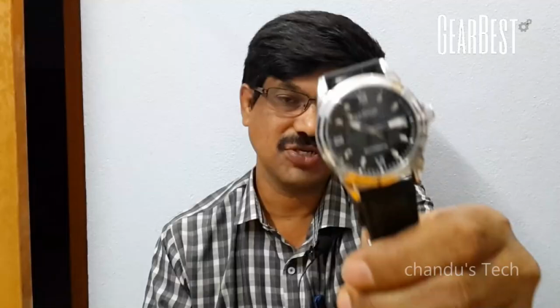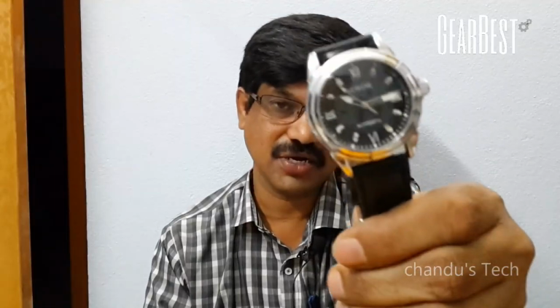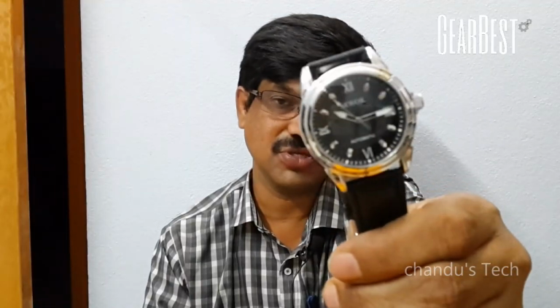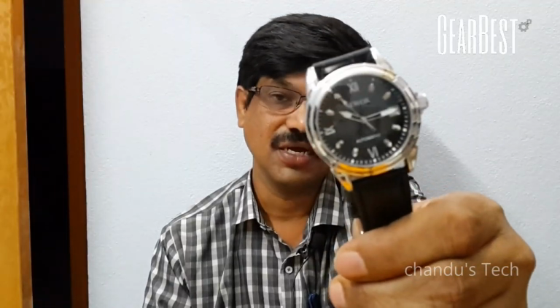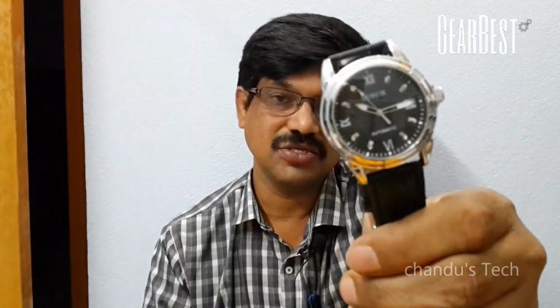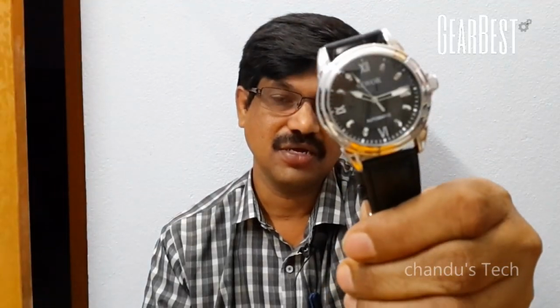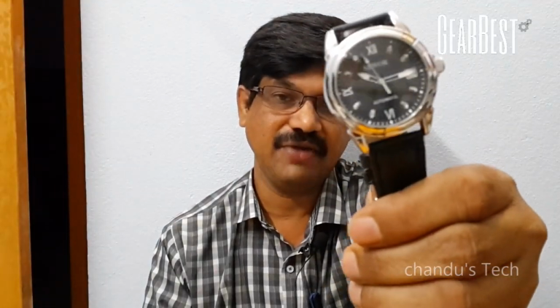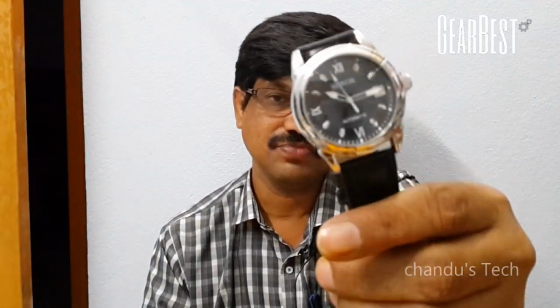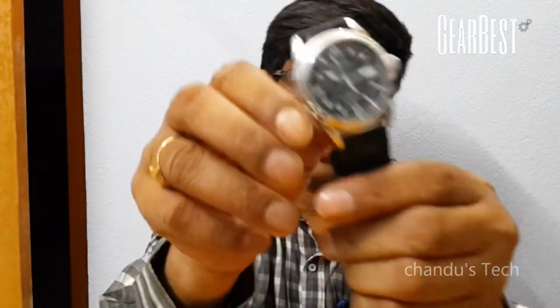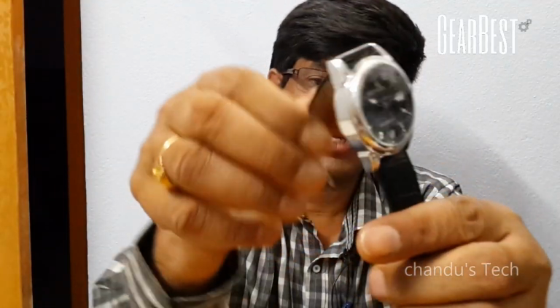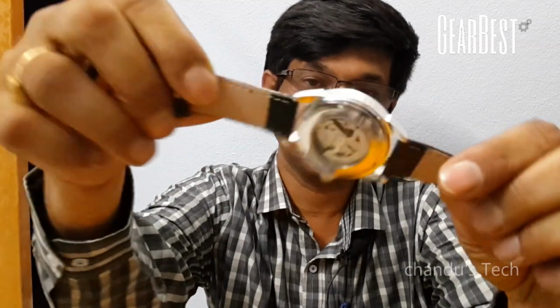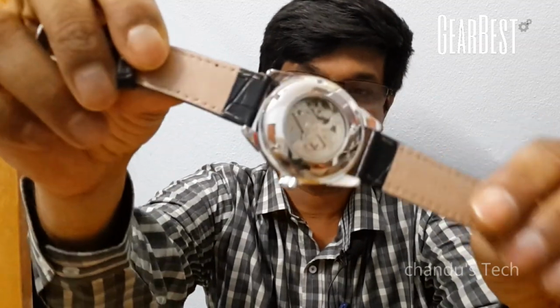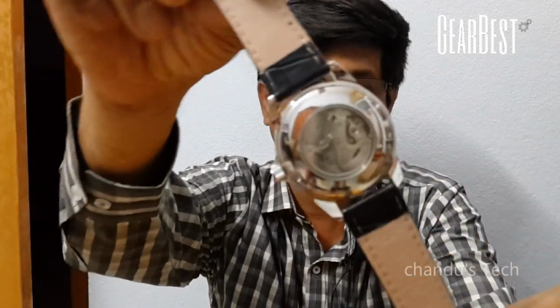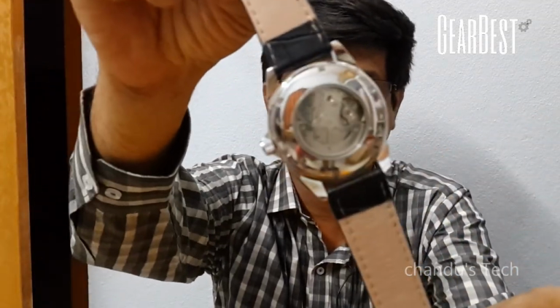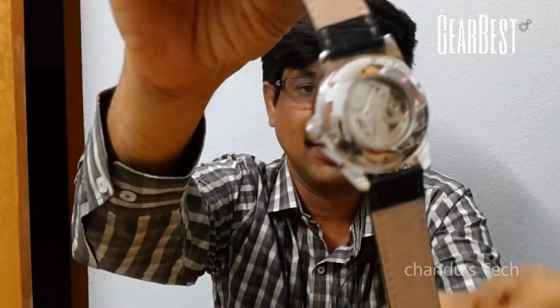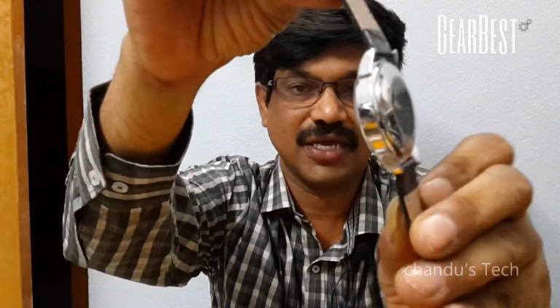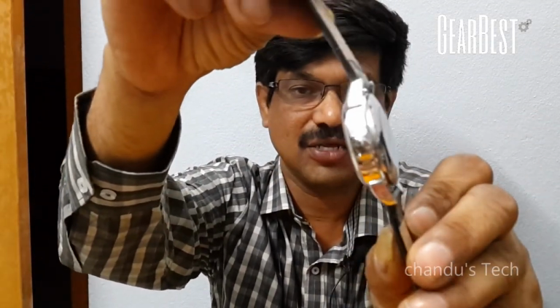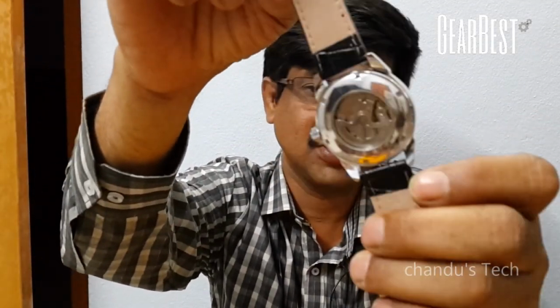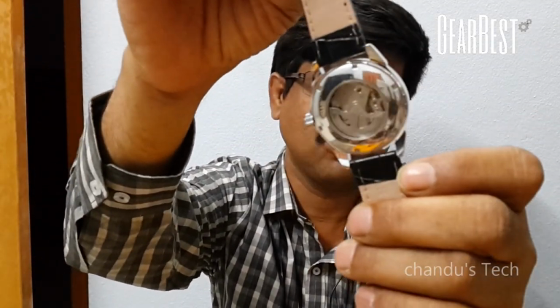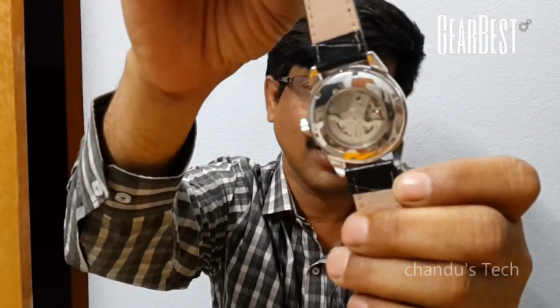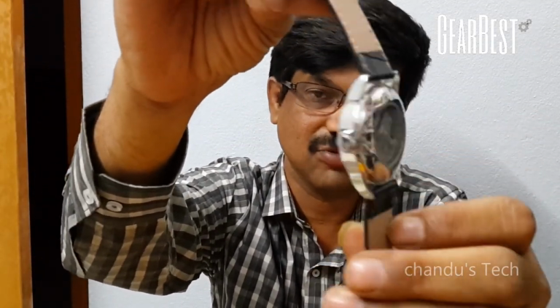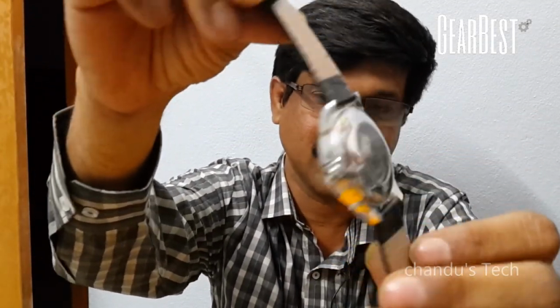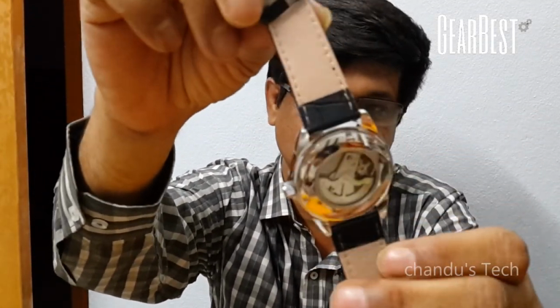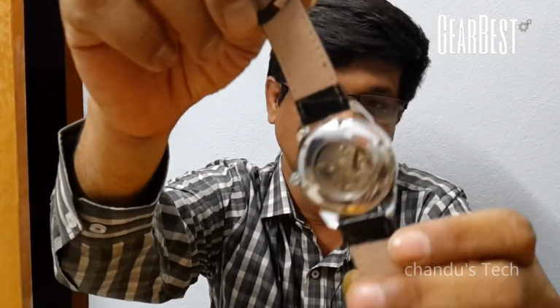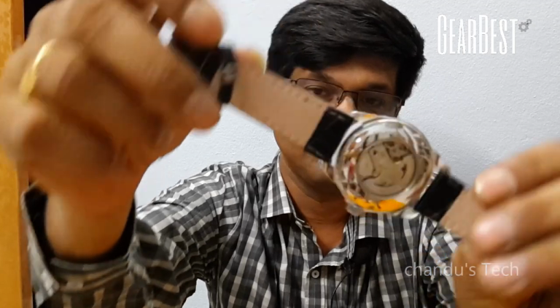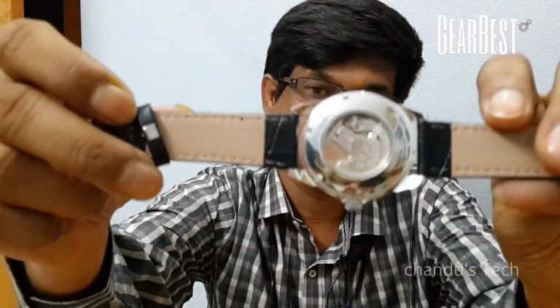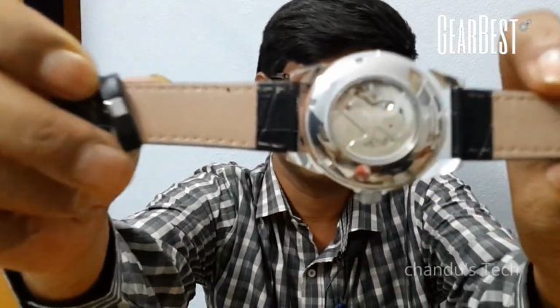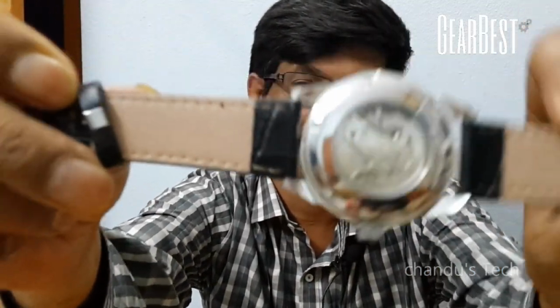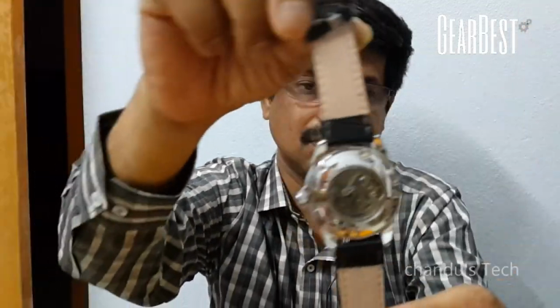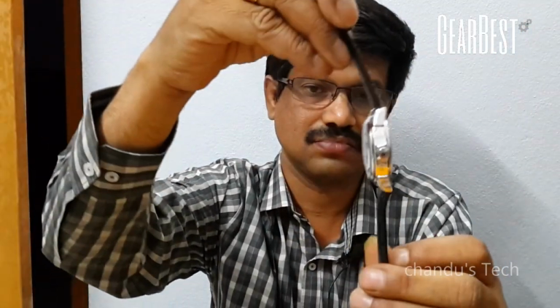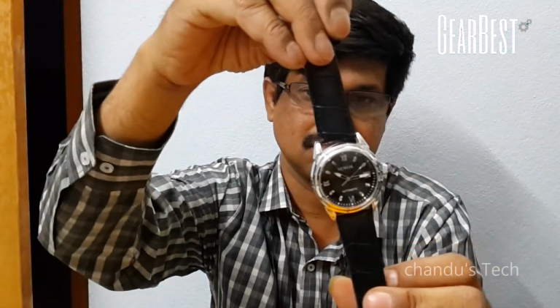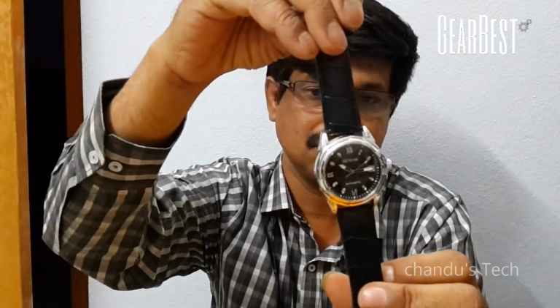You can see the dial's date function, and at the back side you can see the automatic mechanism as well as the key mechanism. So it has both key mechanism as well as automatic mechanism.